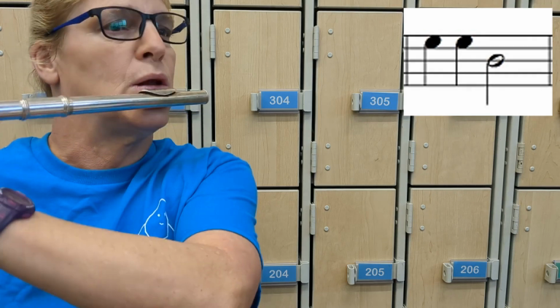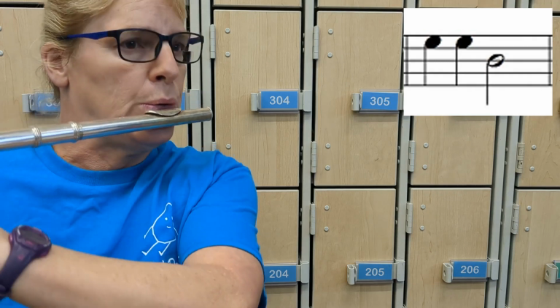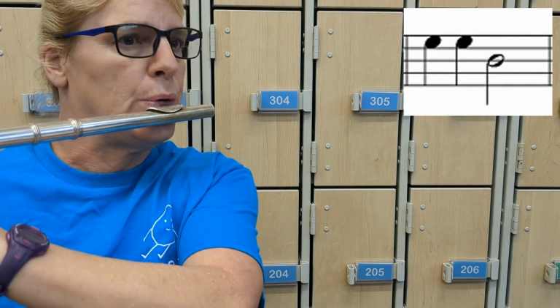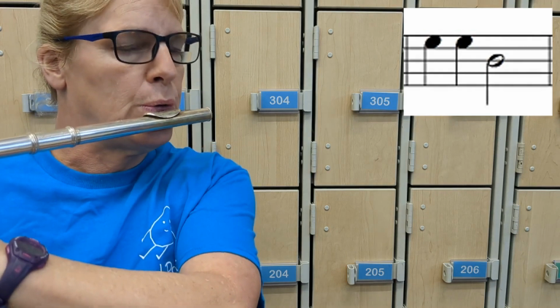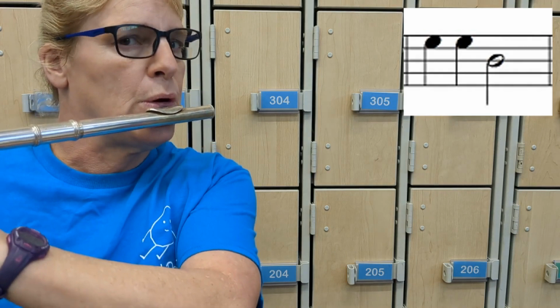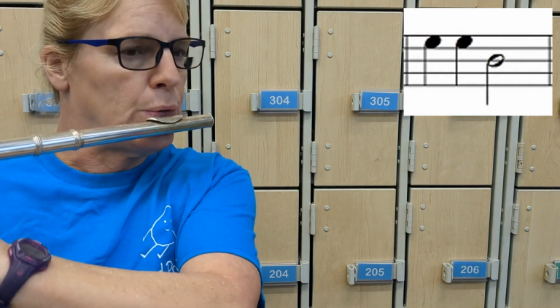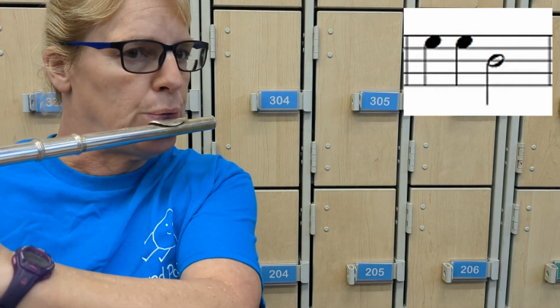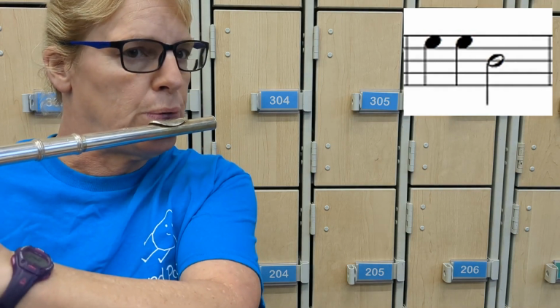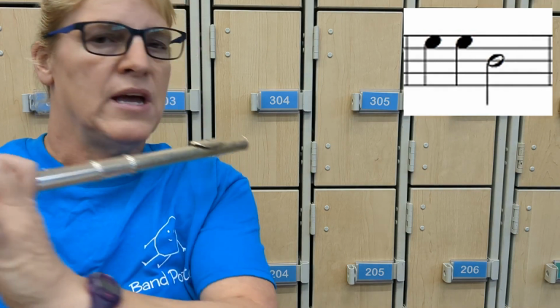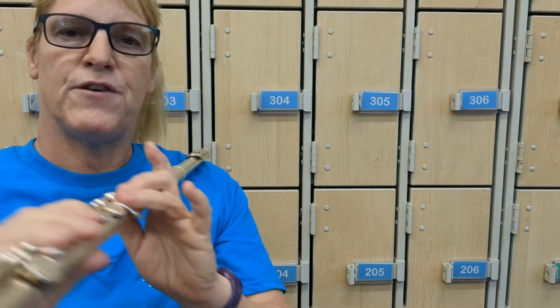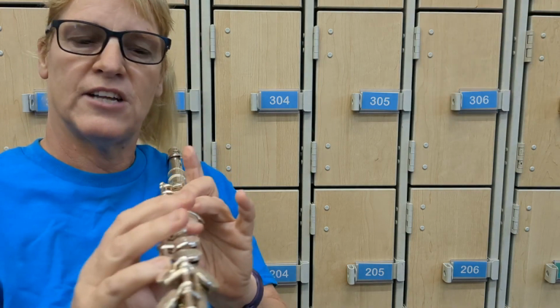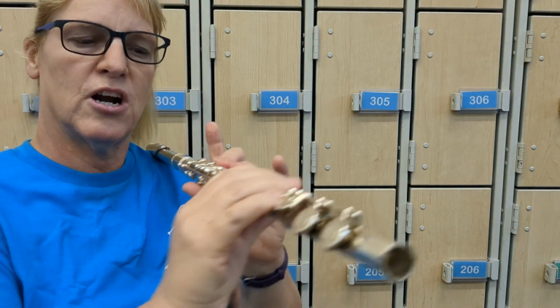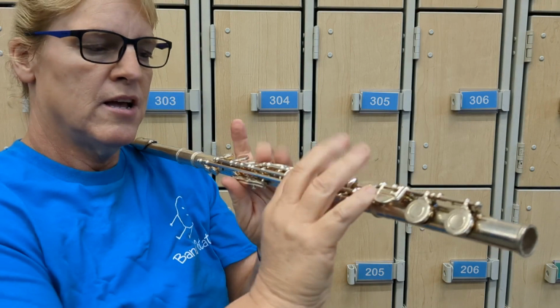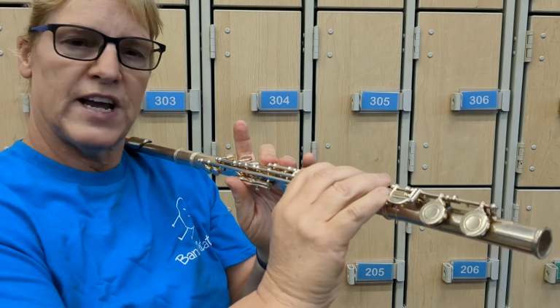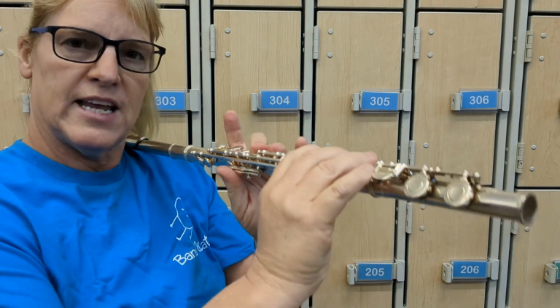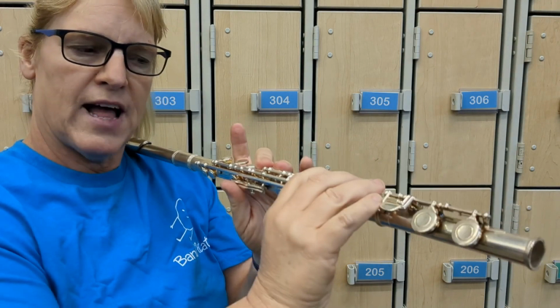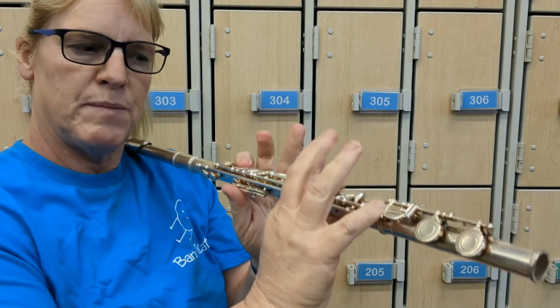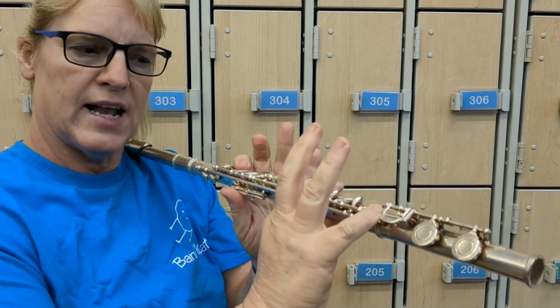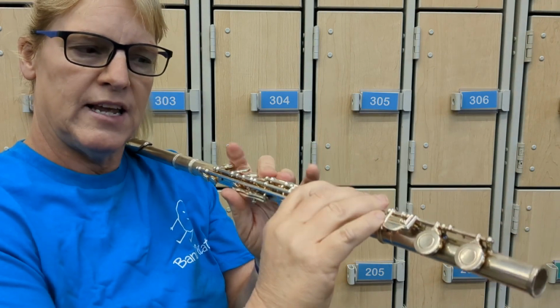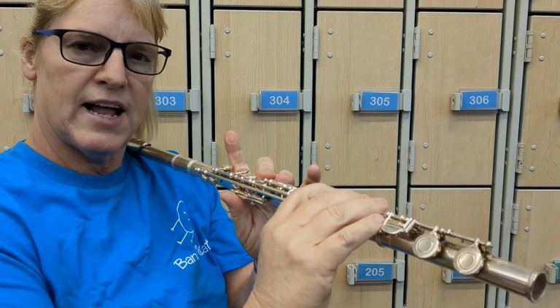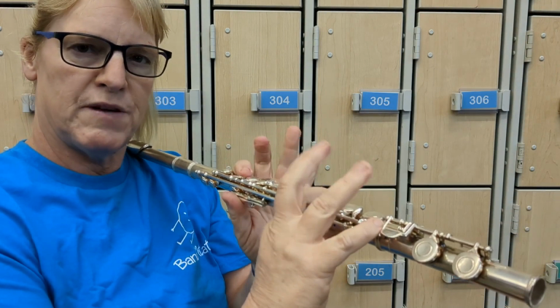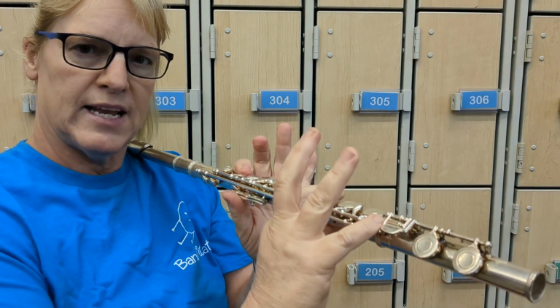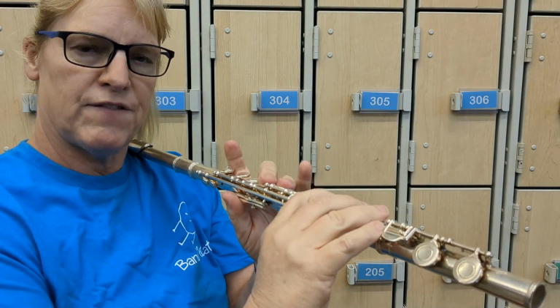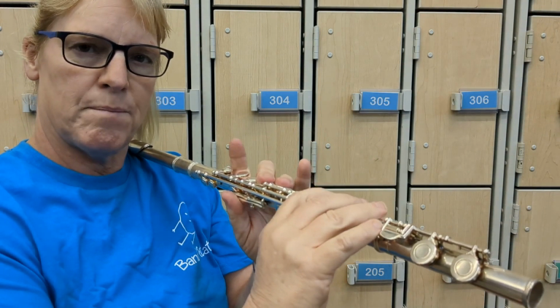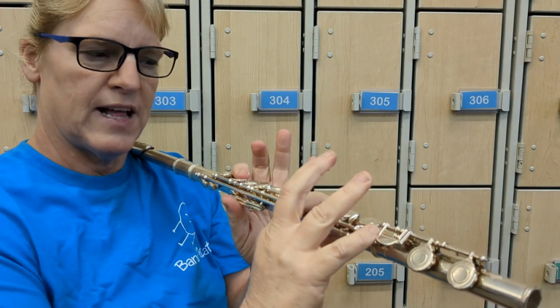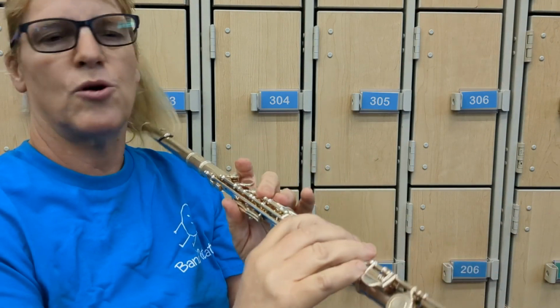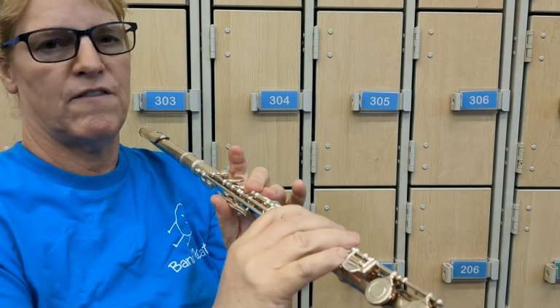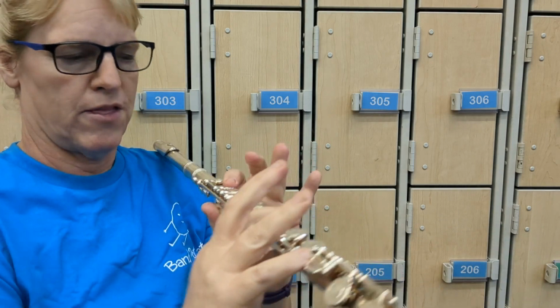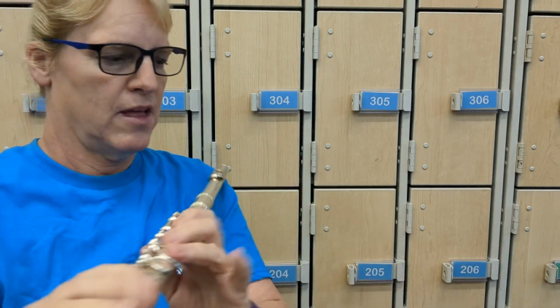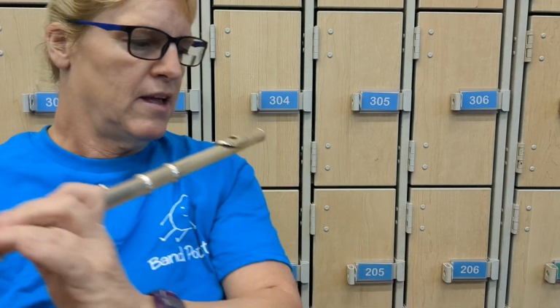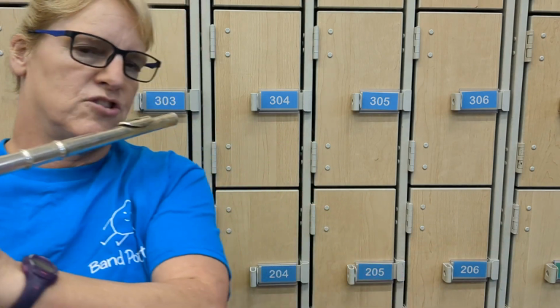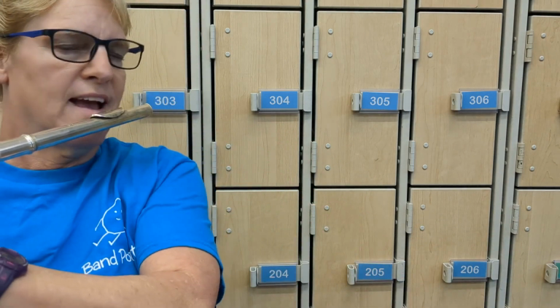If you're not sure, finger it: E-flat, B-flat, B-flat — just go back and forth, and let's try it again.